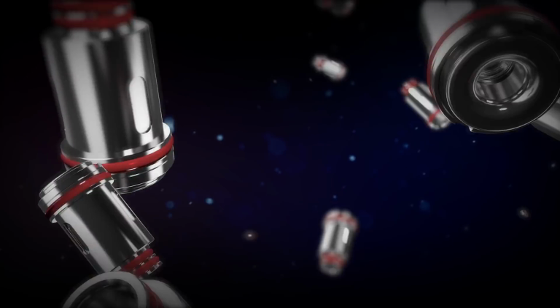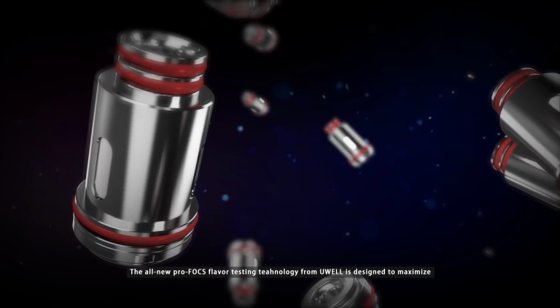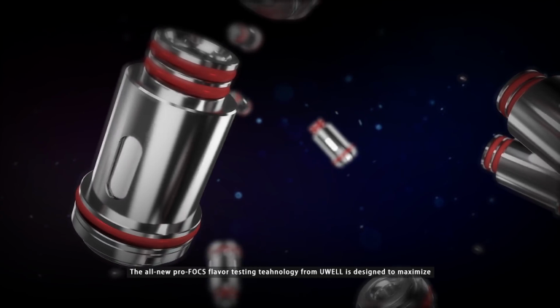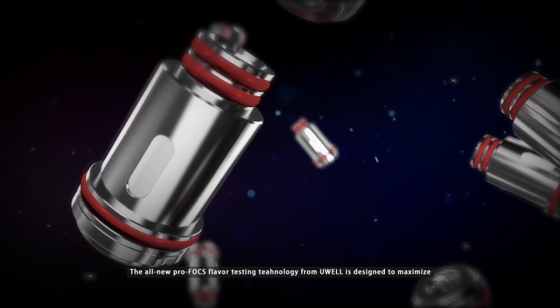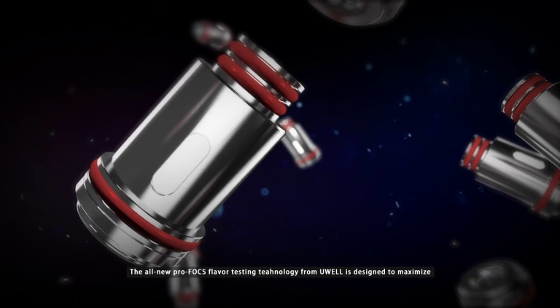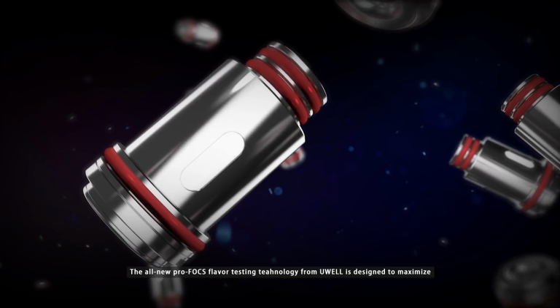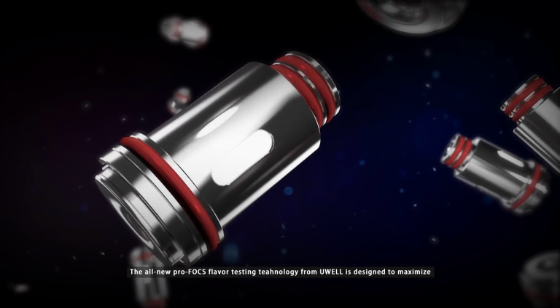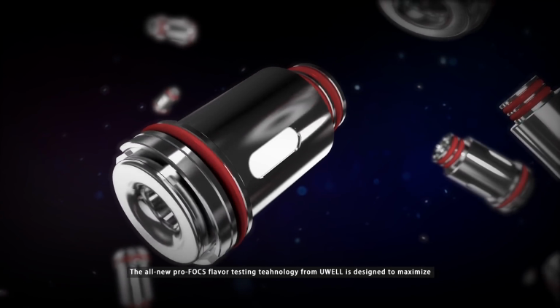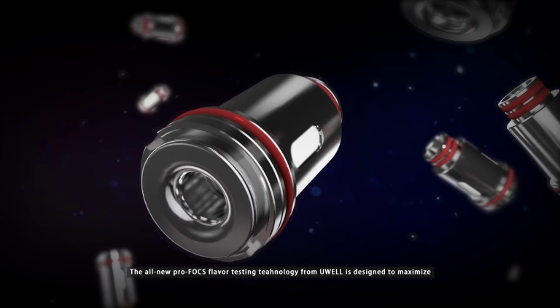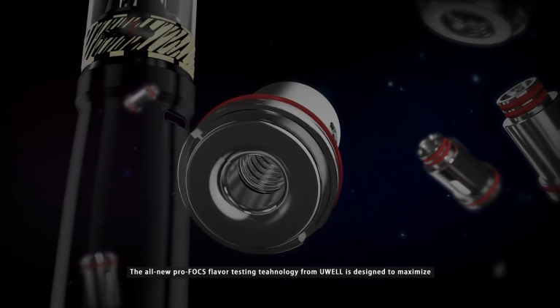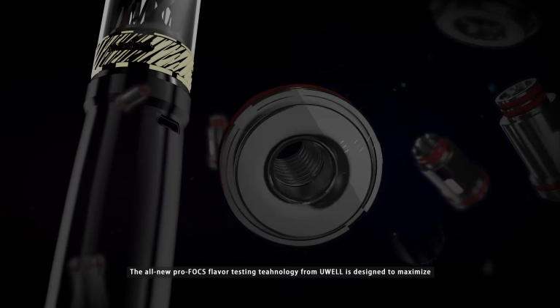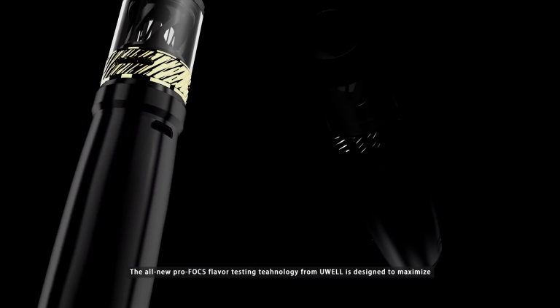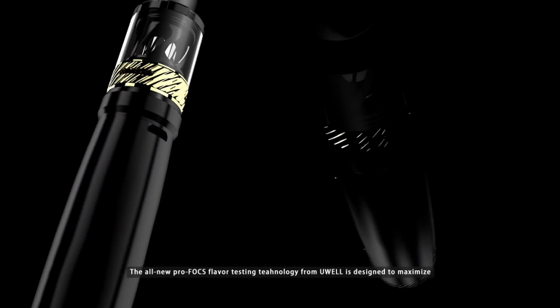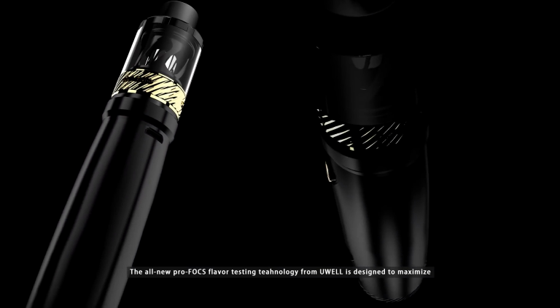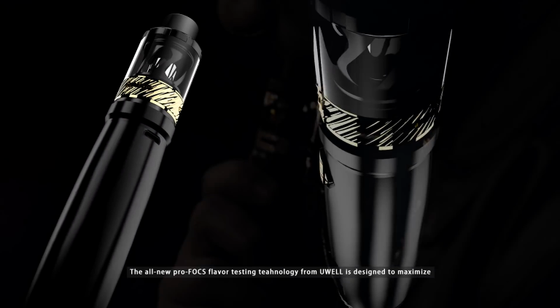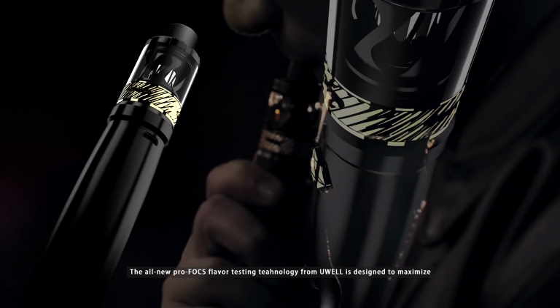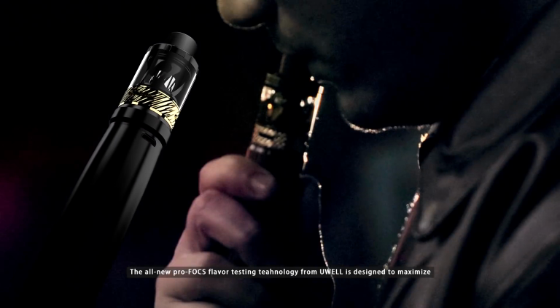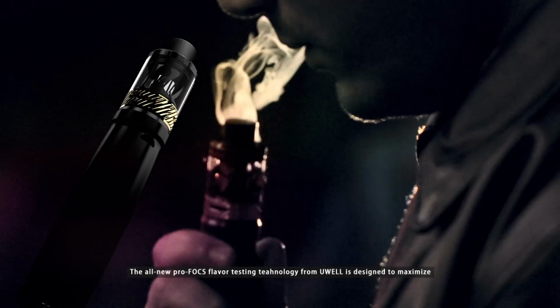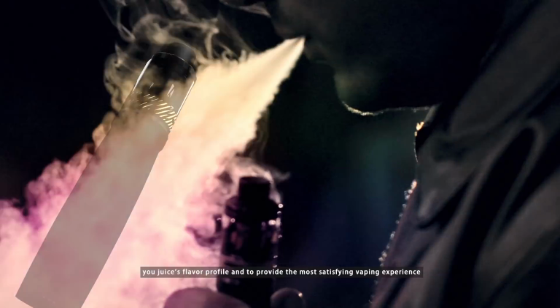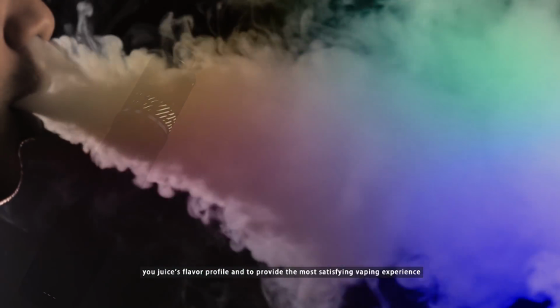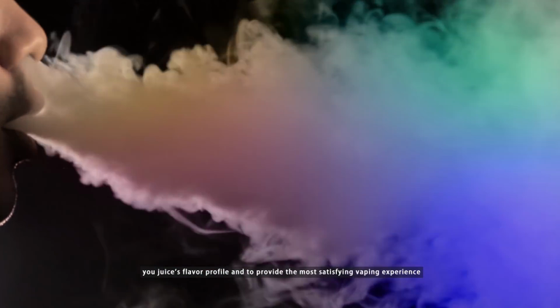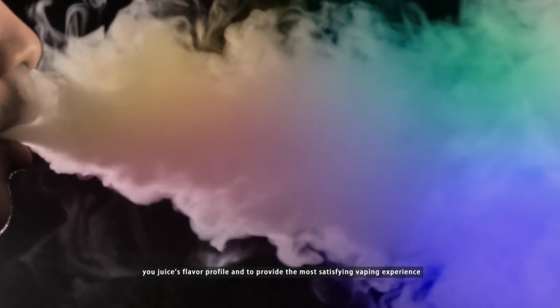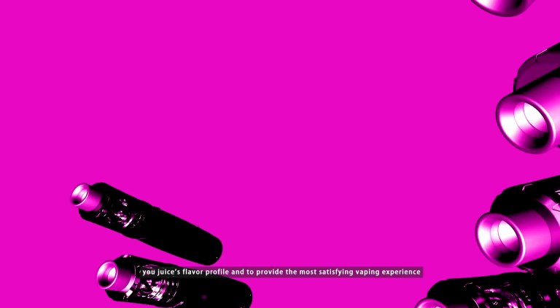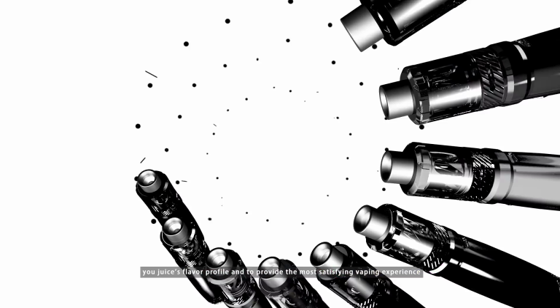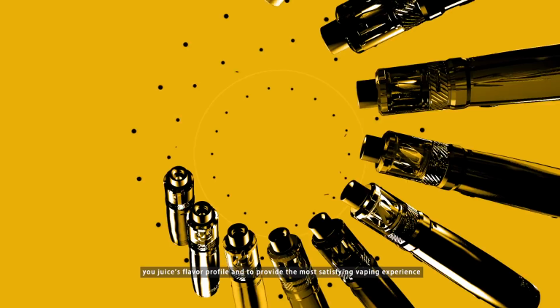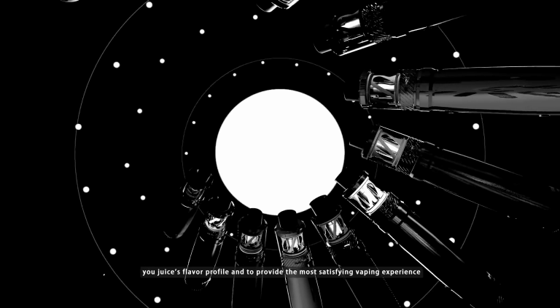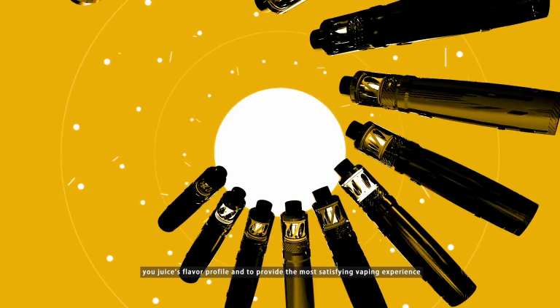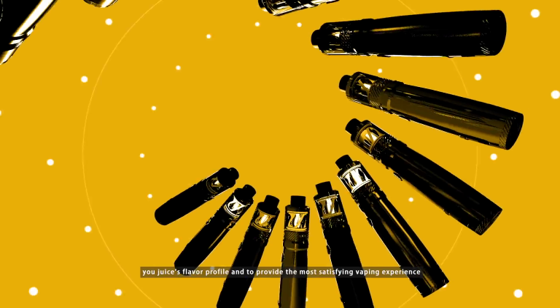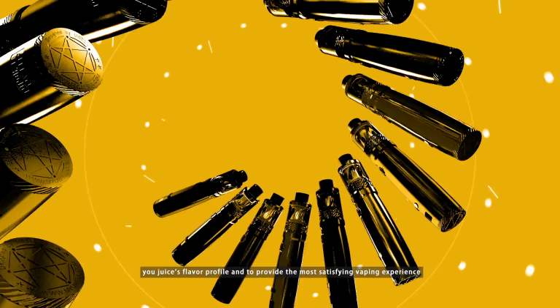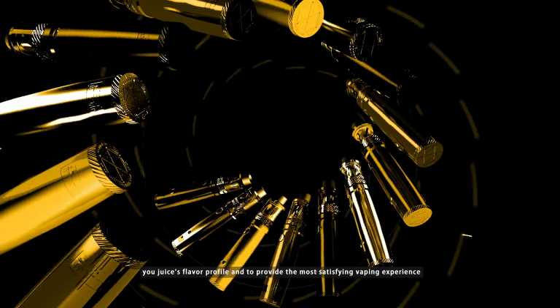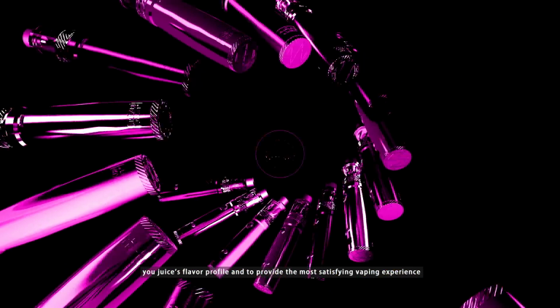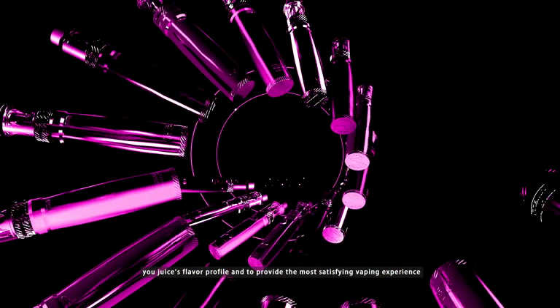The all-new ProFOCS flavor testing technology from UL is designed to maximize your juice's flavor profile and to provide the most satisfying vaping experience.